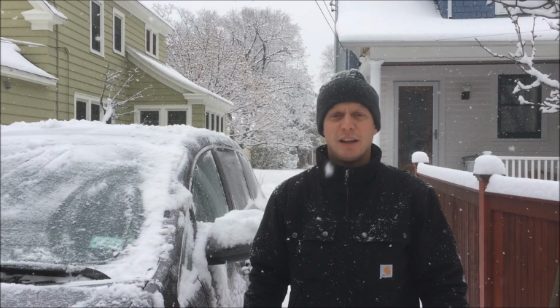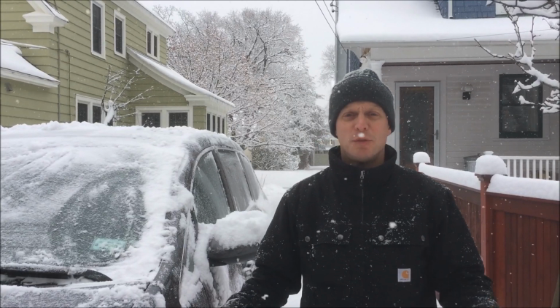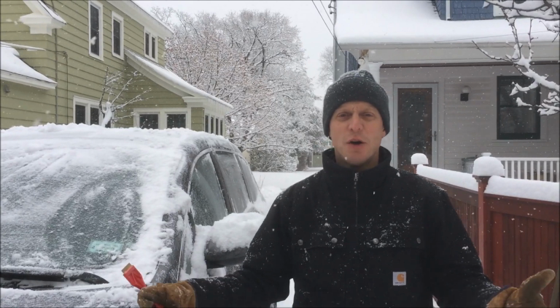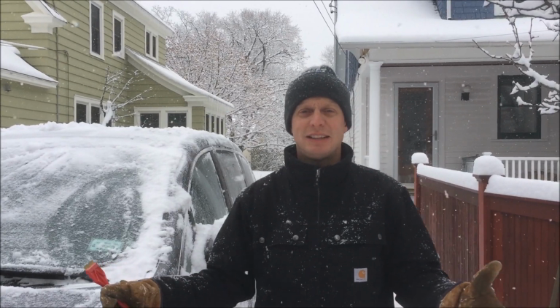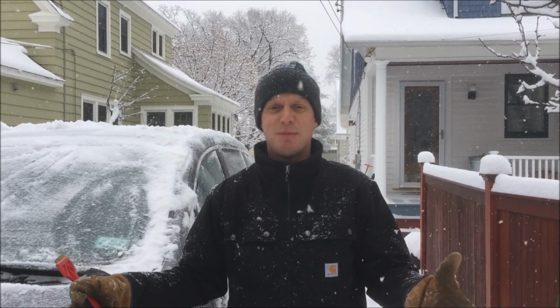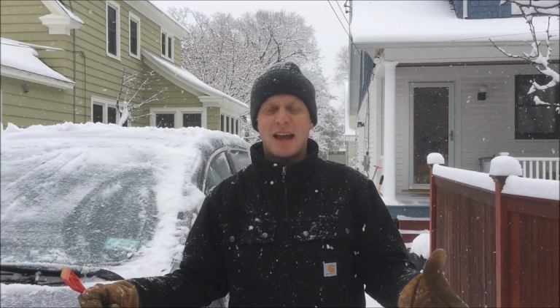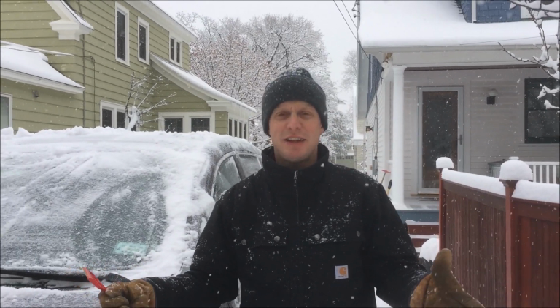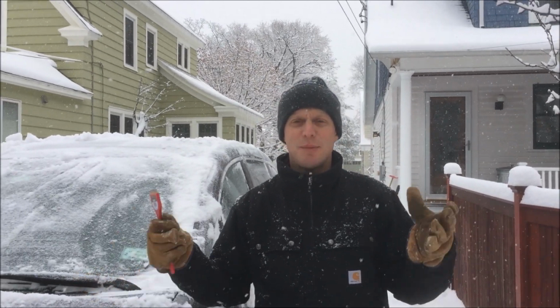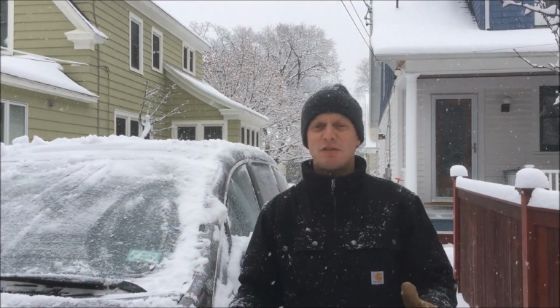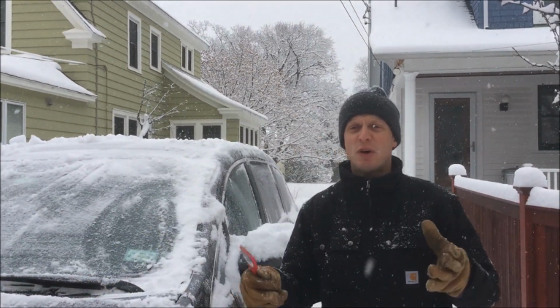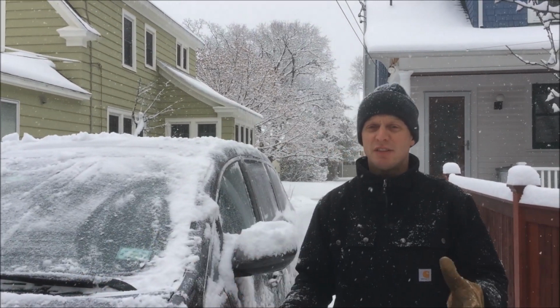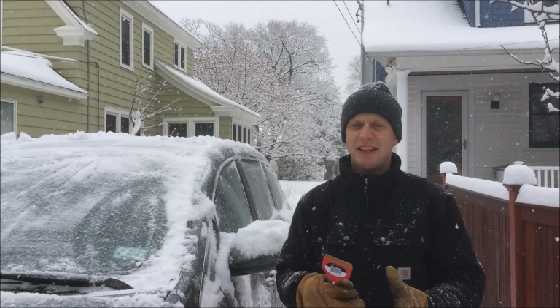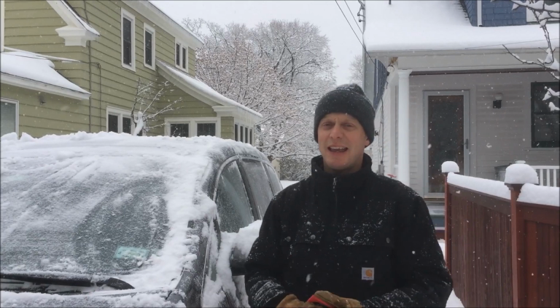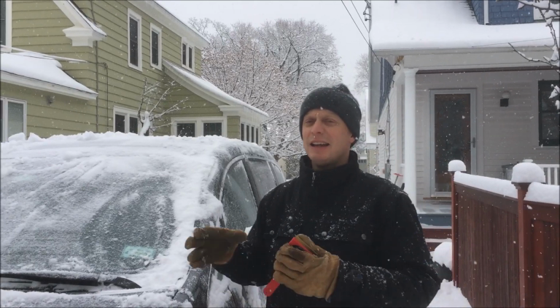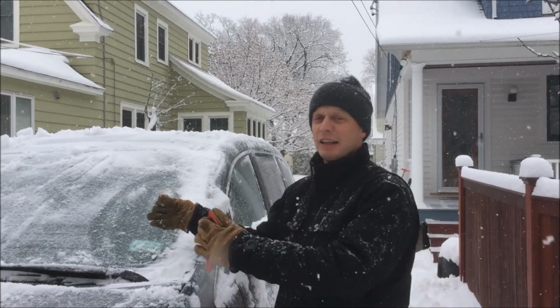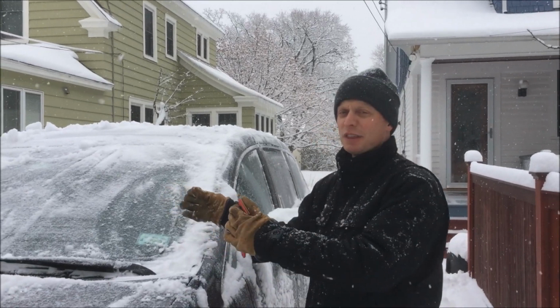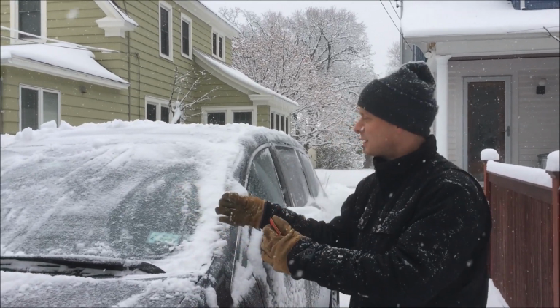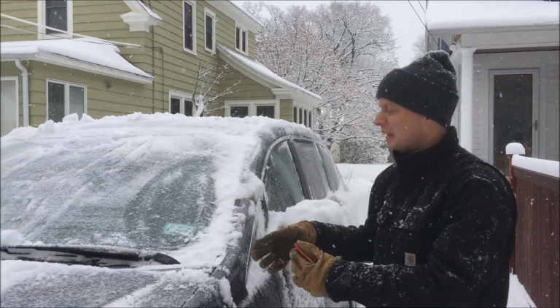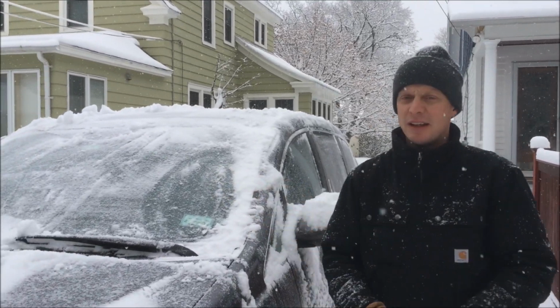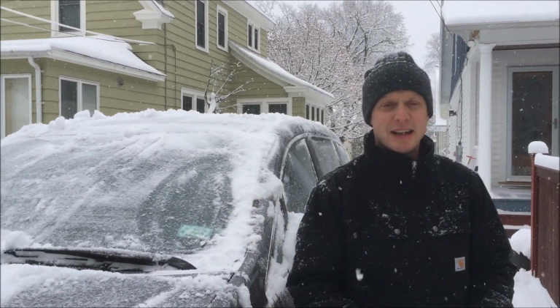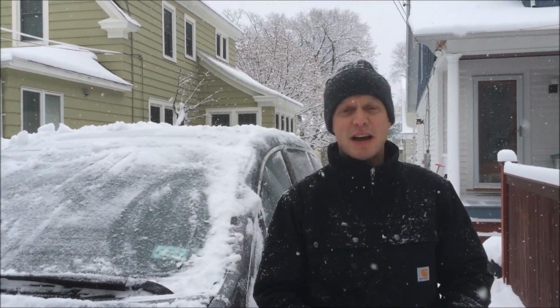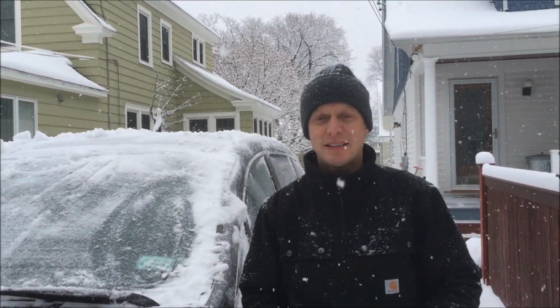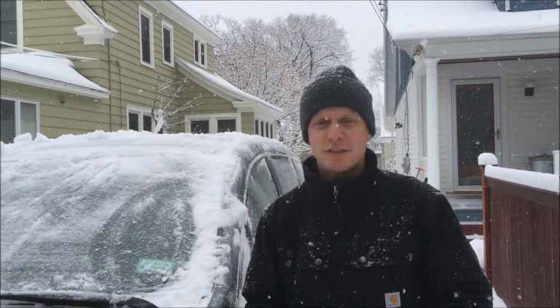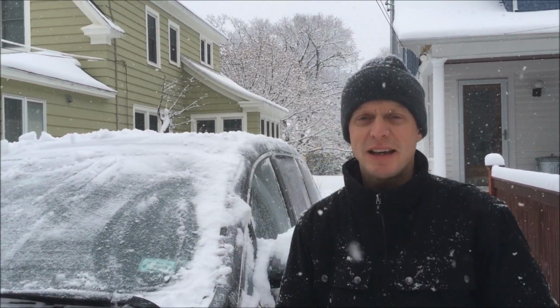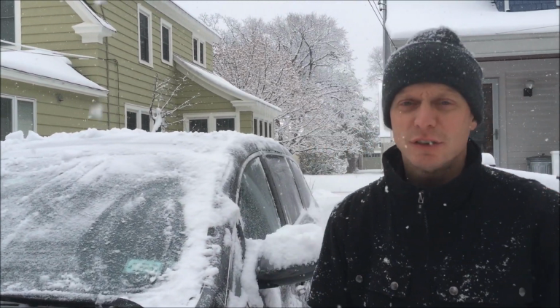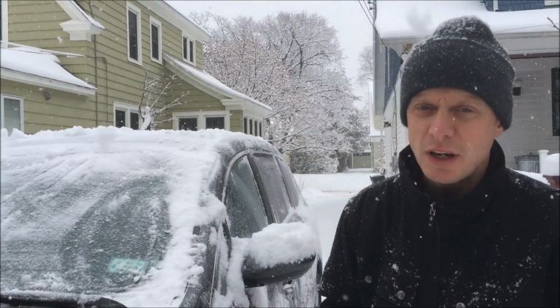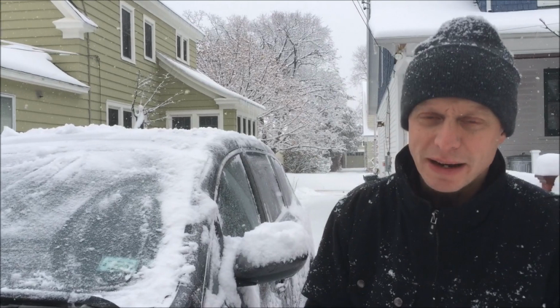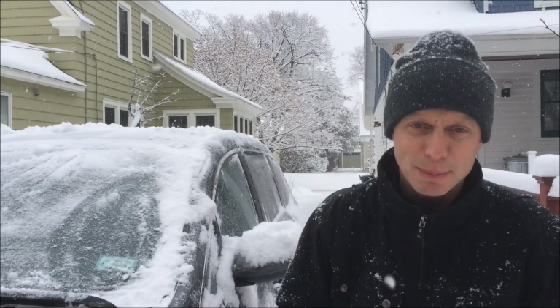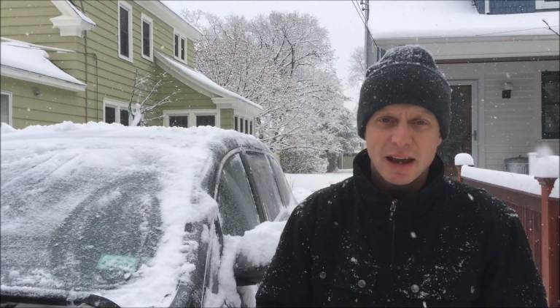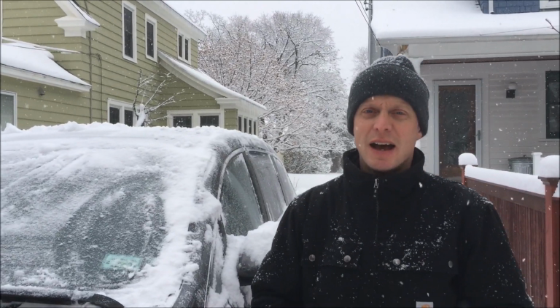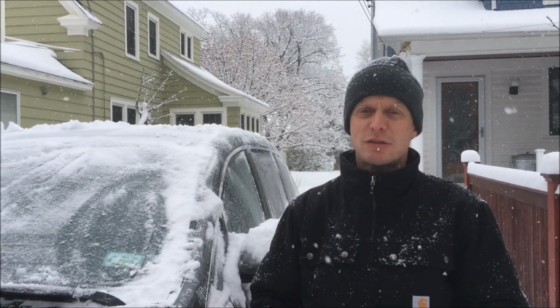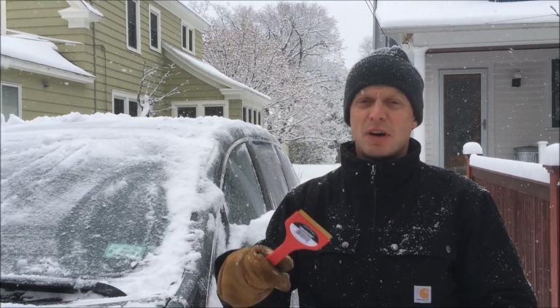Hello, snow day today. Mr. Gasta here. I'm in the driveway shoveling and cleaning off the gas-a-mobile, and as I have some ice on the window, I got out my ice scraper.